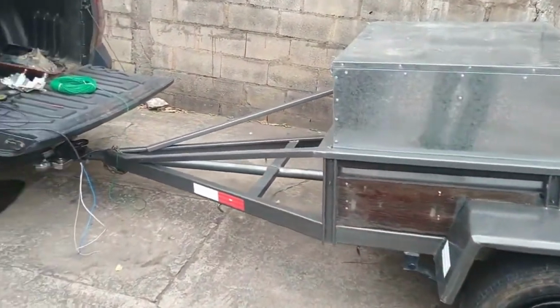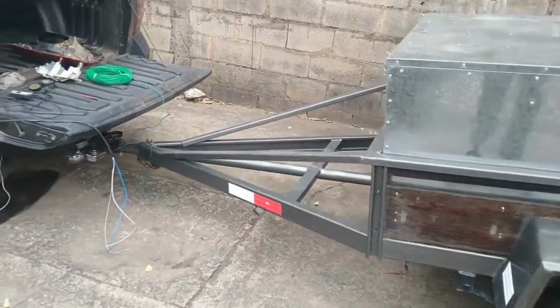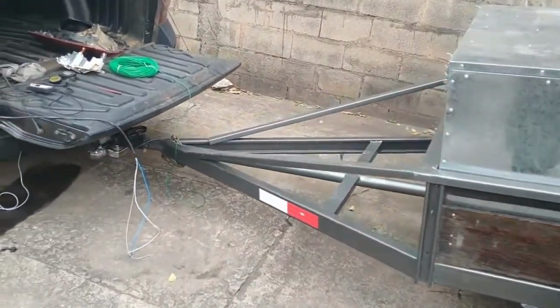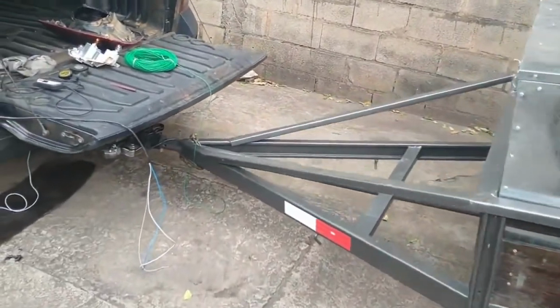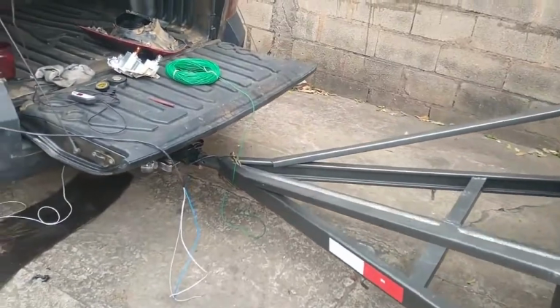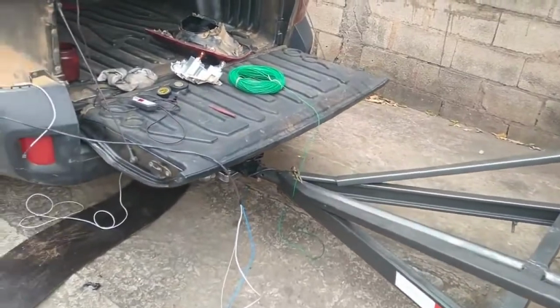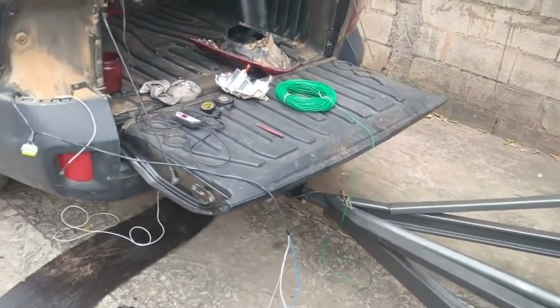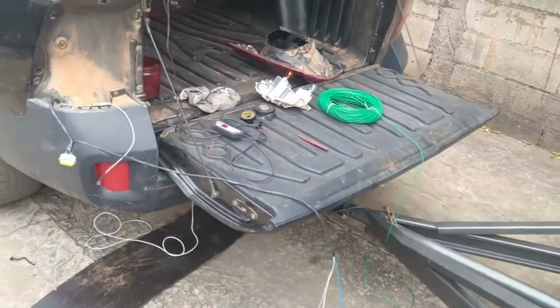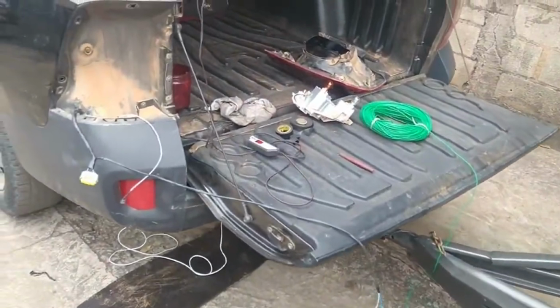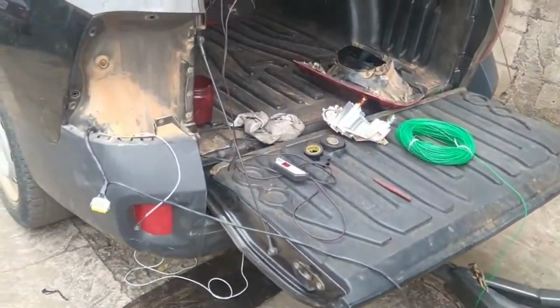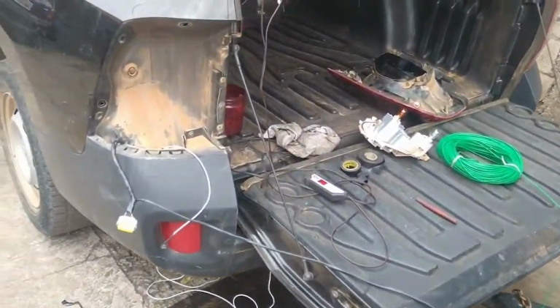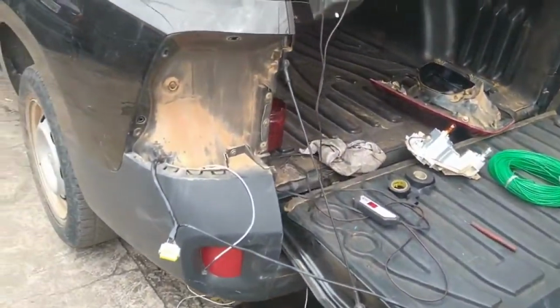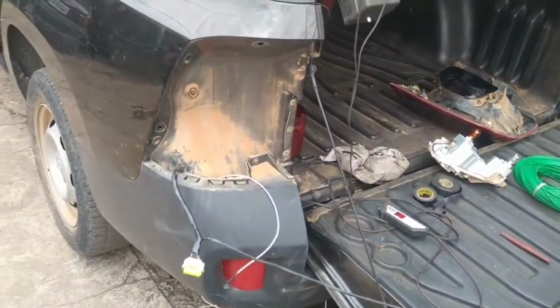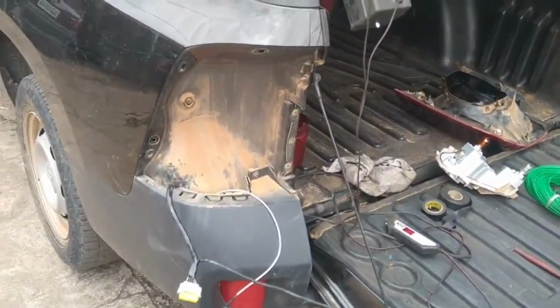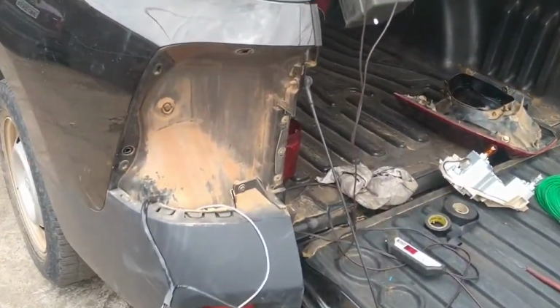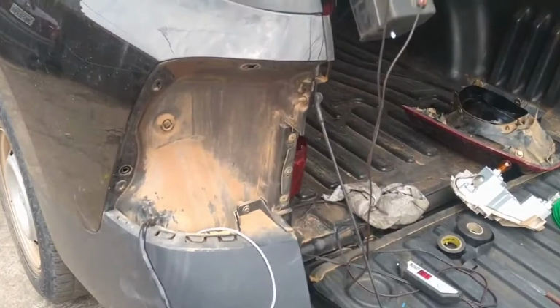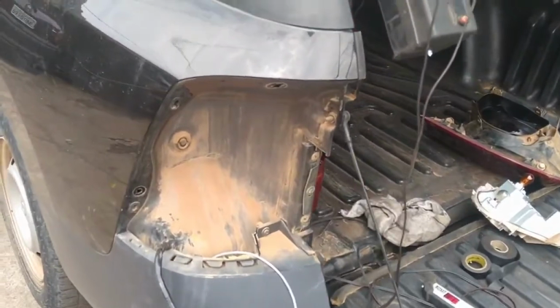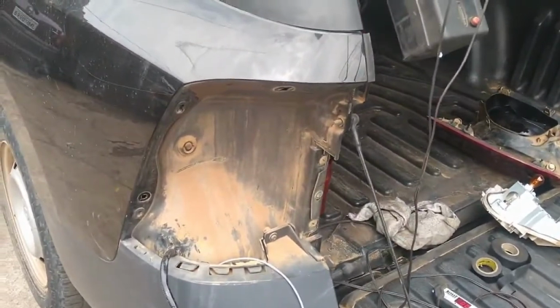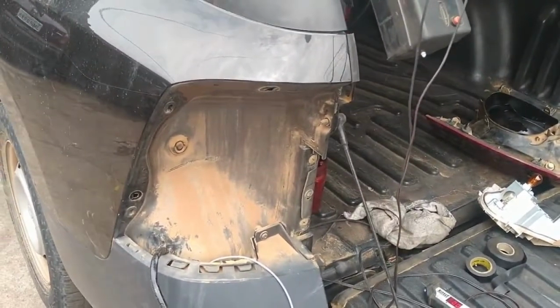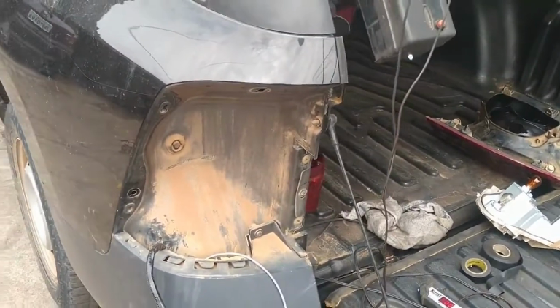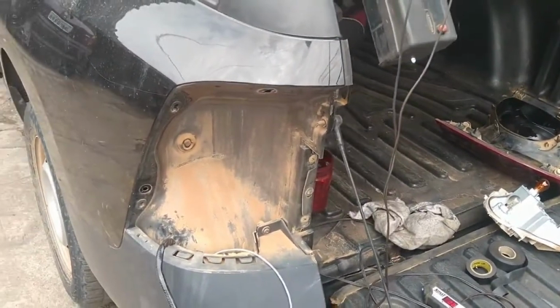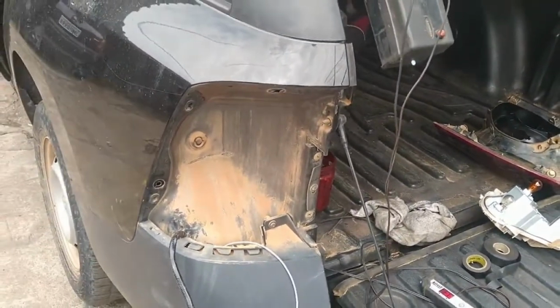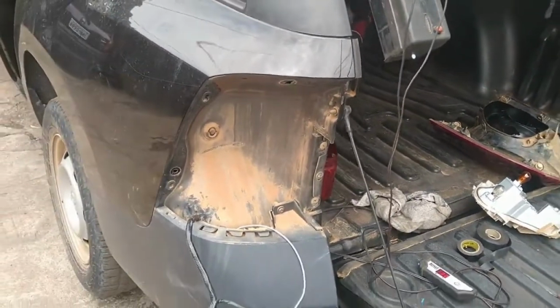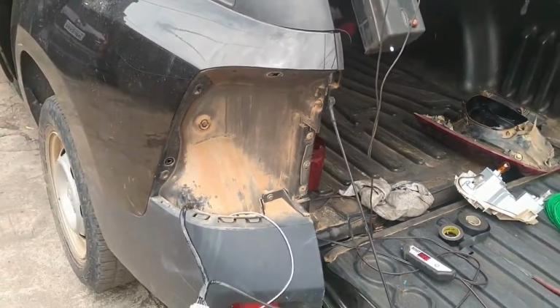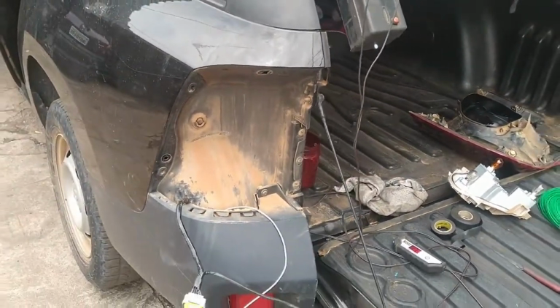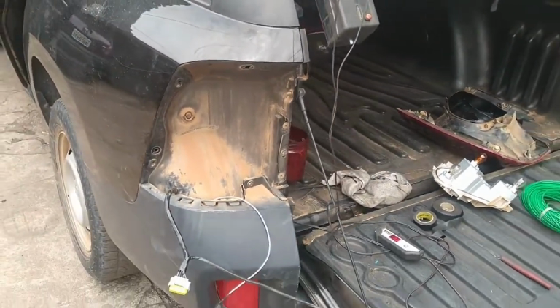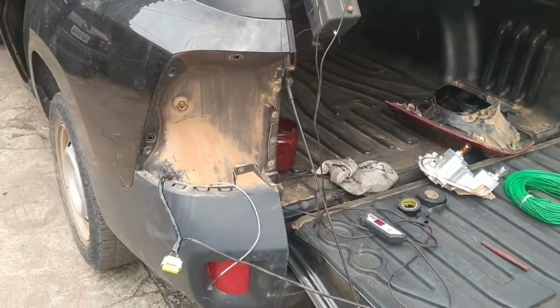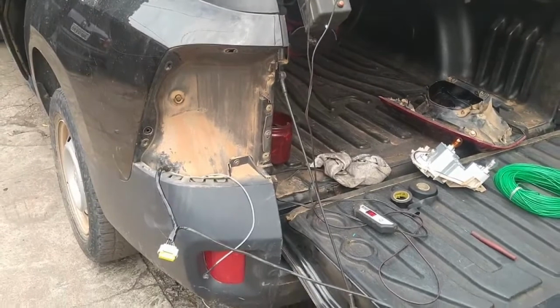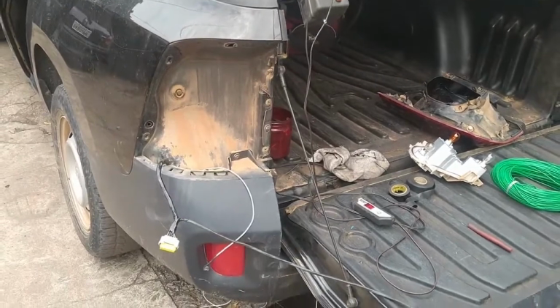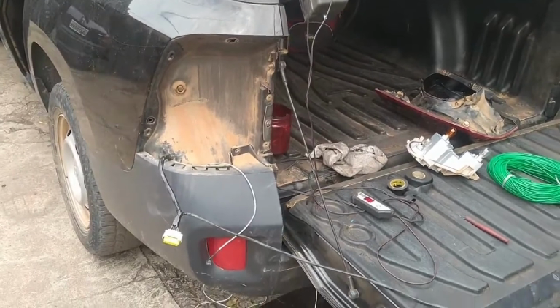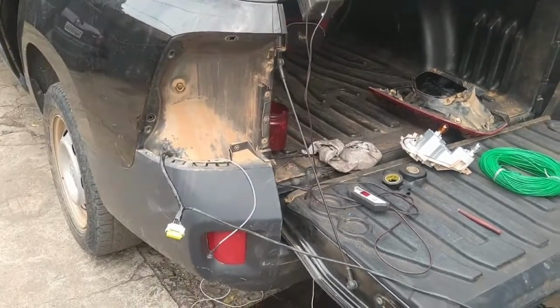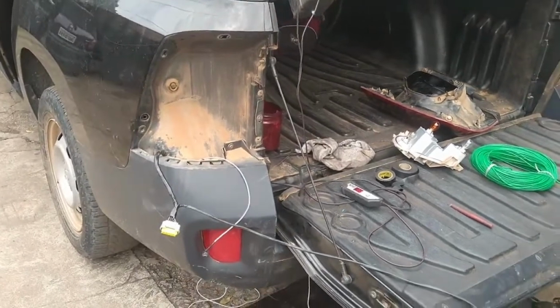Nós temos que tirar aqui a lanterna traseira para poder tirar a ligação. Desse lado aqui nós tiramos três ligações, que é para lanterna, luz de freio e seta.